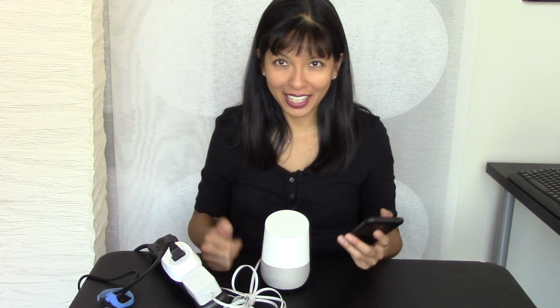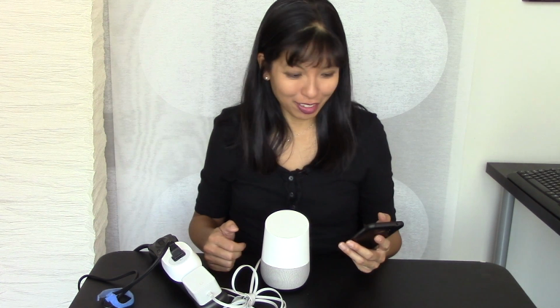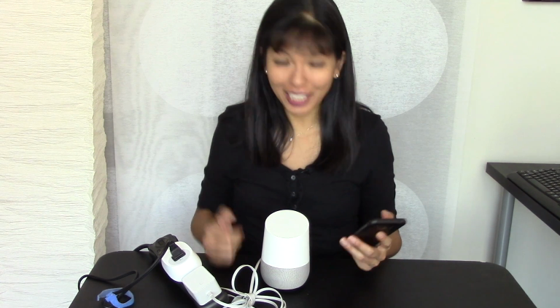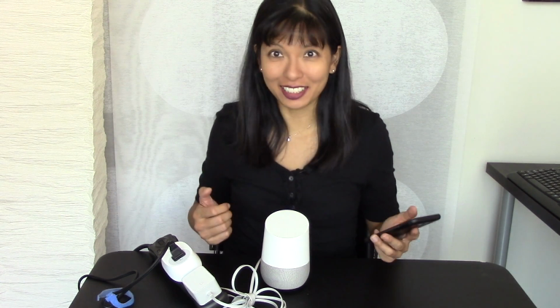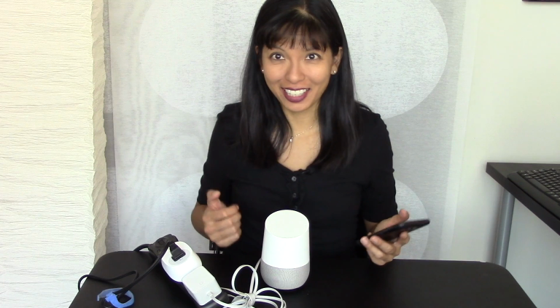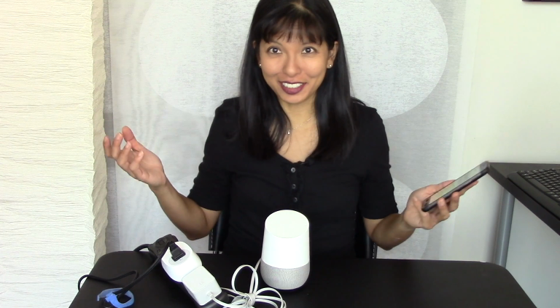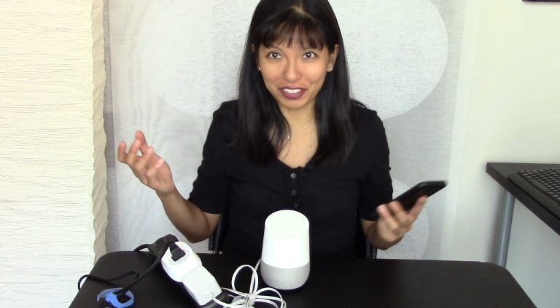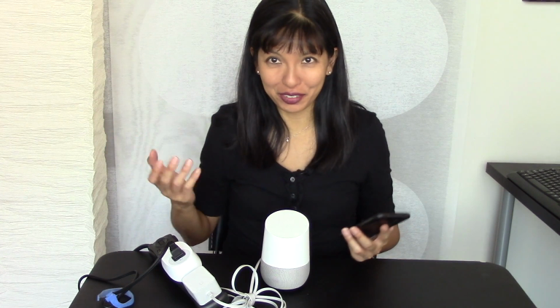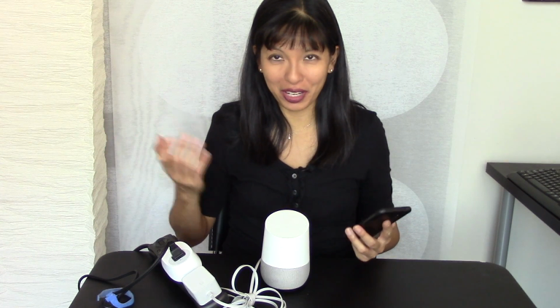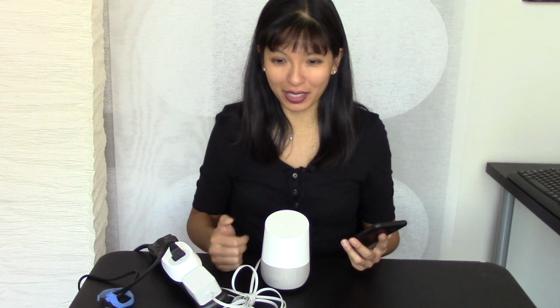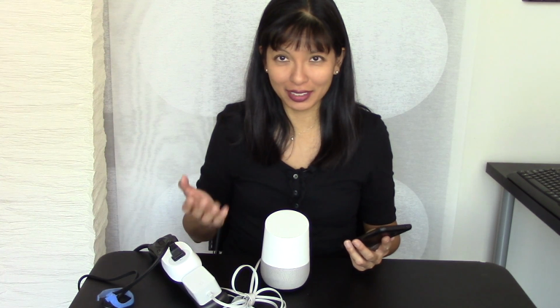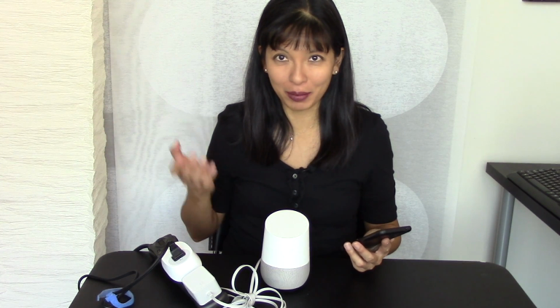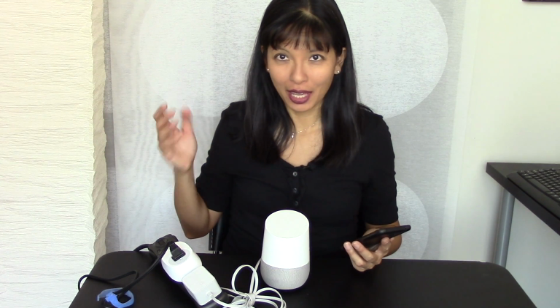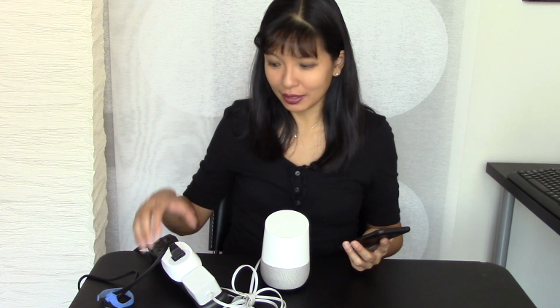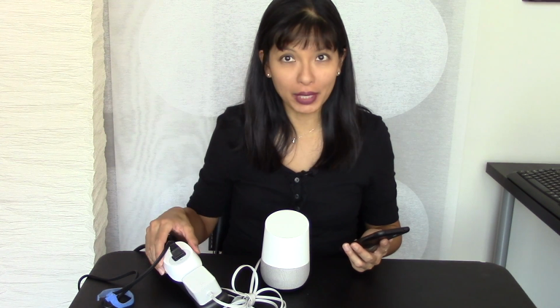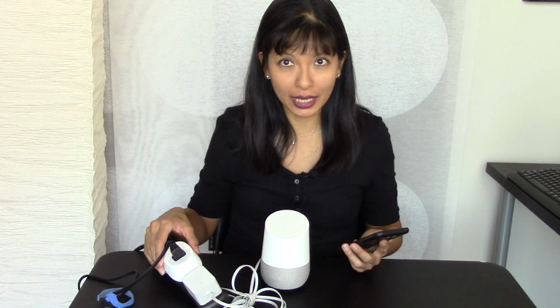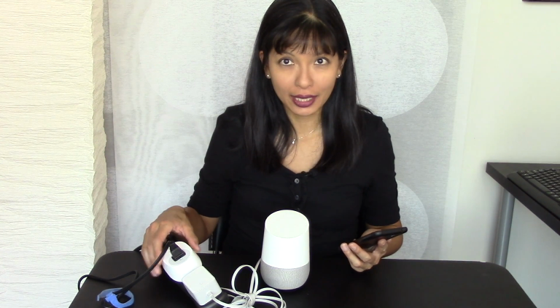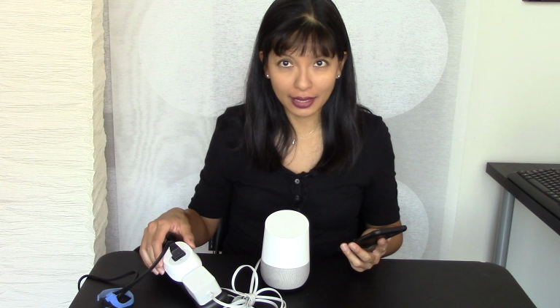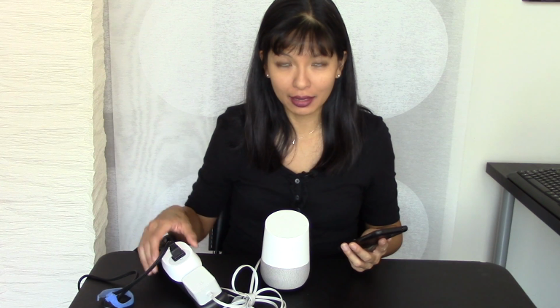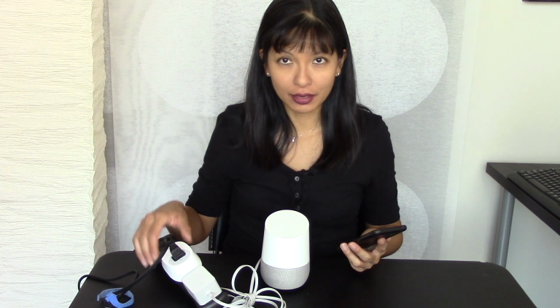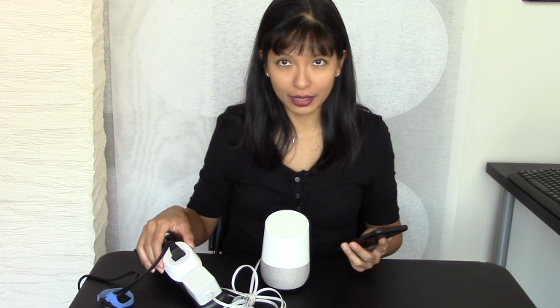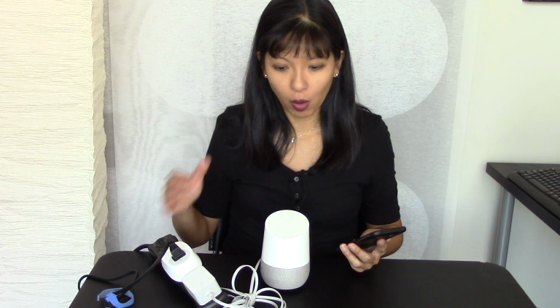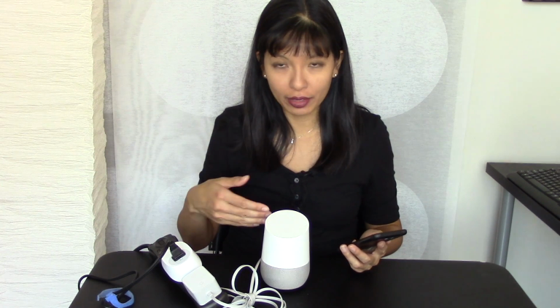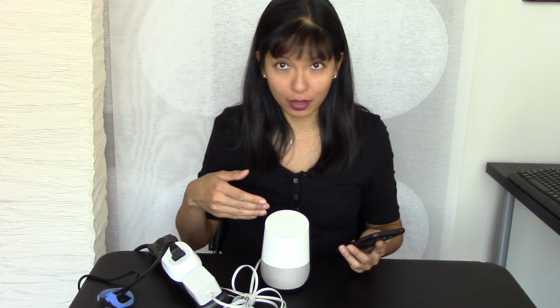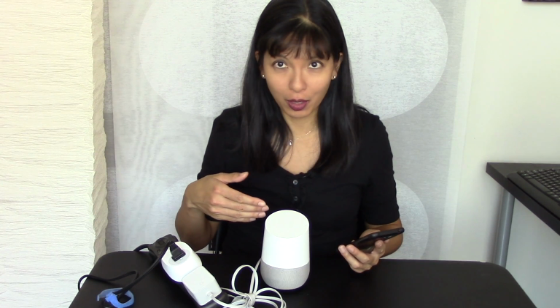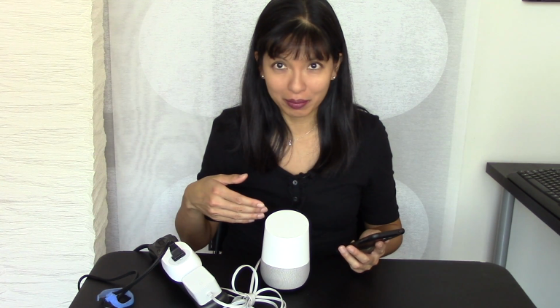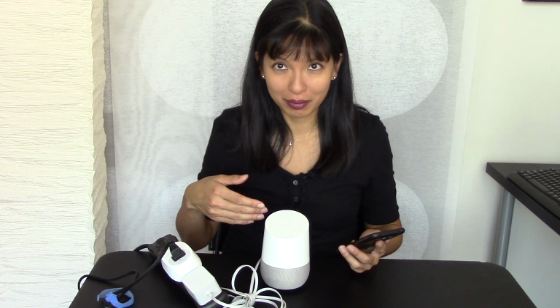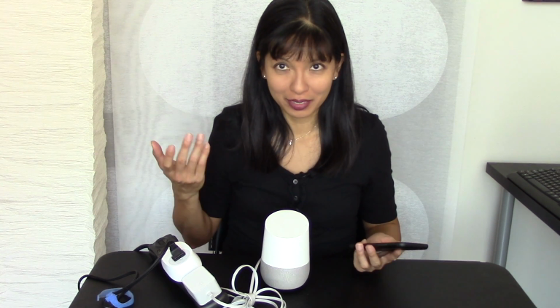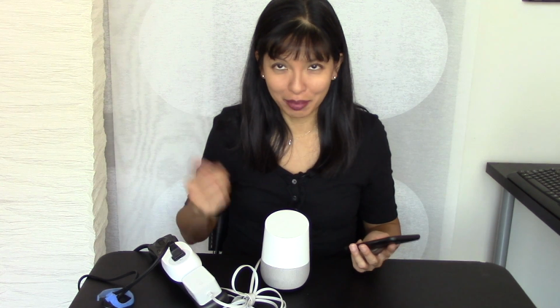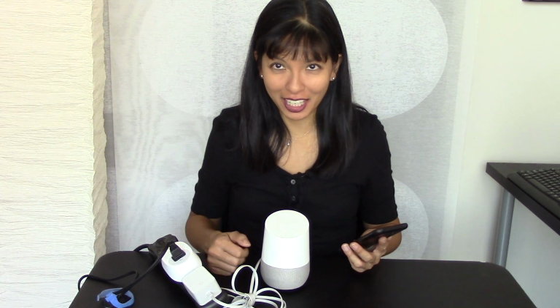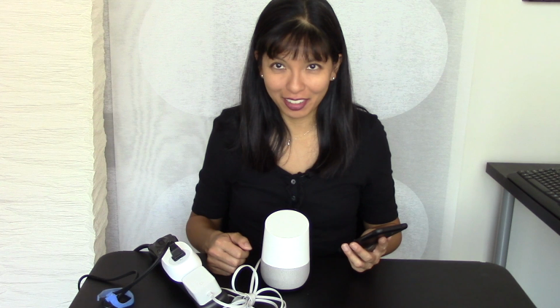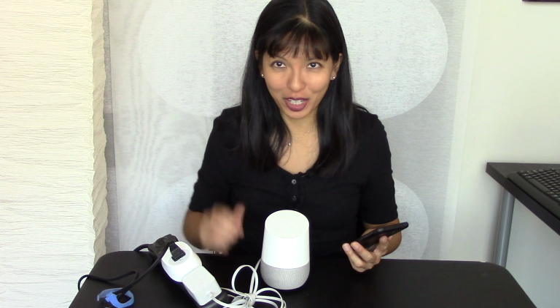And that's it — that's the entire video. We have now set up the TP-Link CASA device with the Google Home. Simple as that. Thanks for watching.